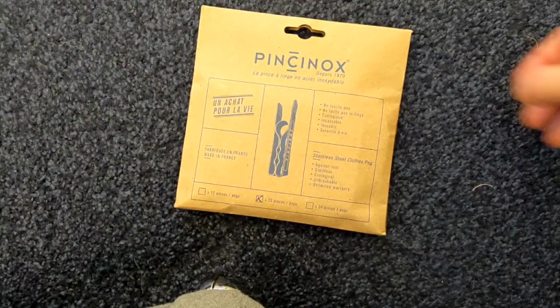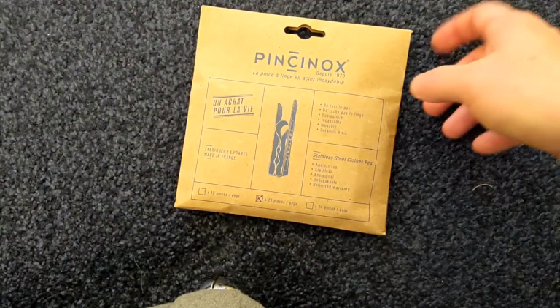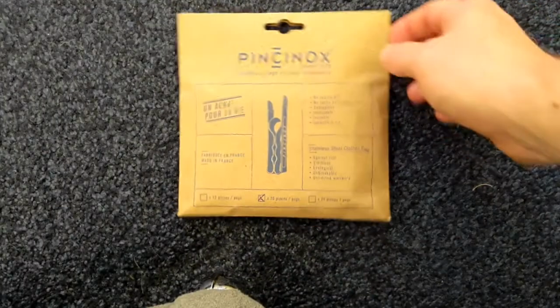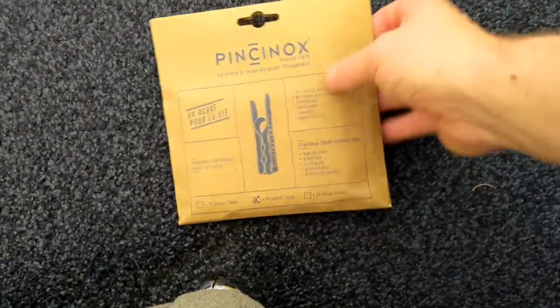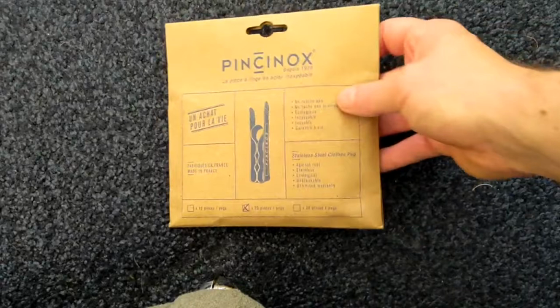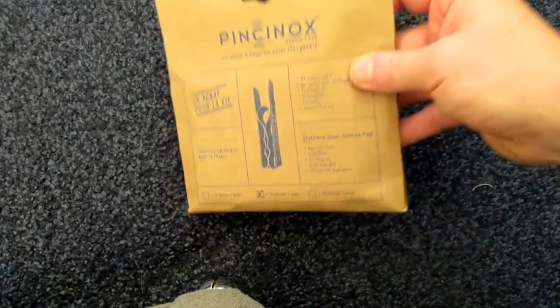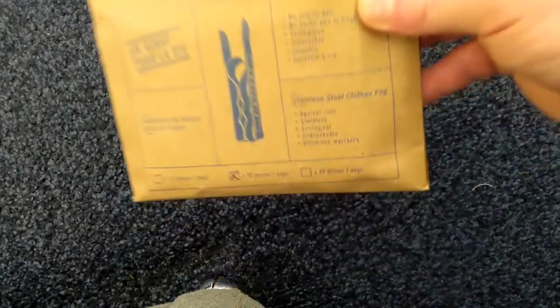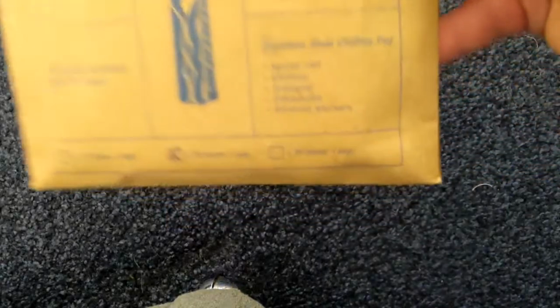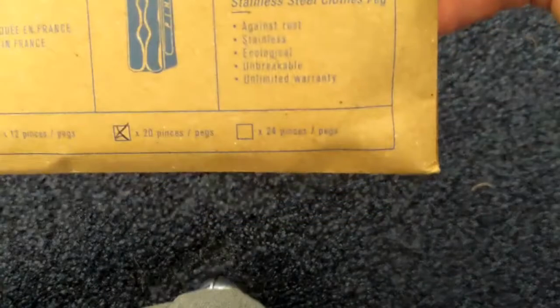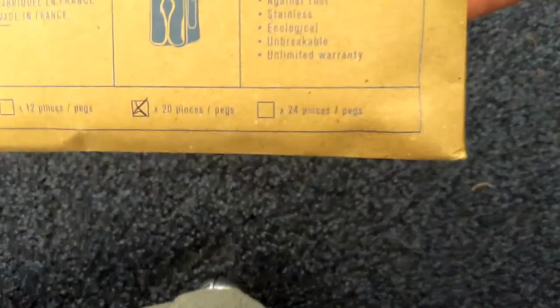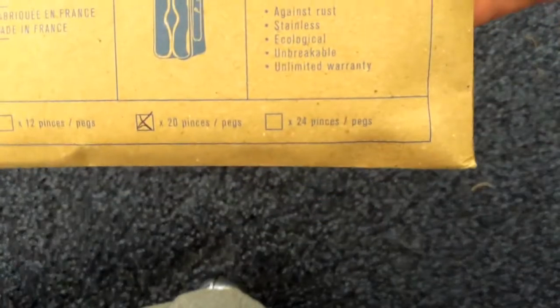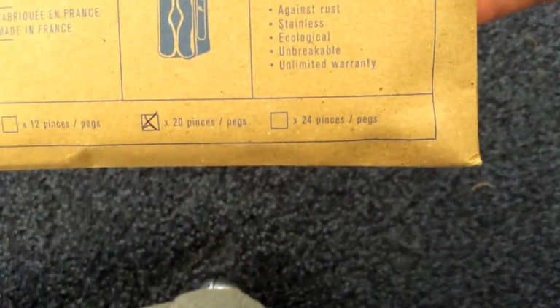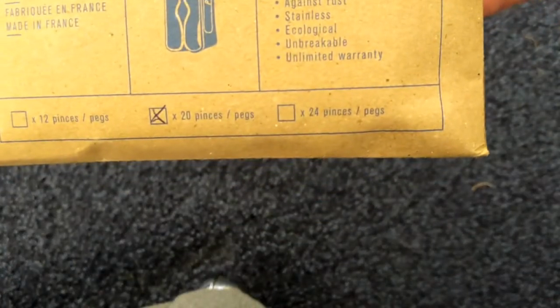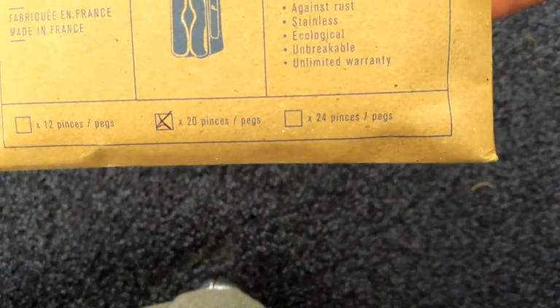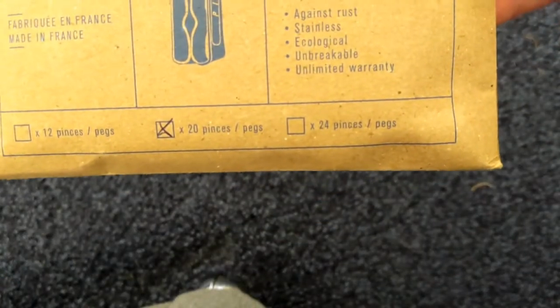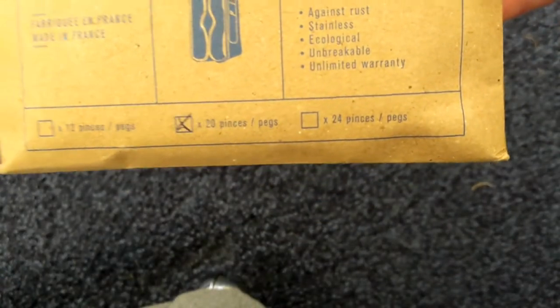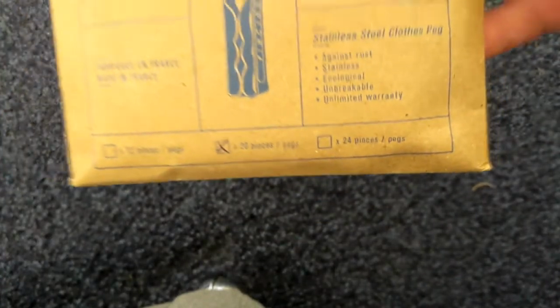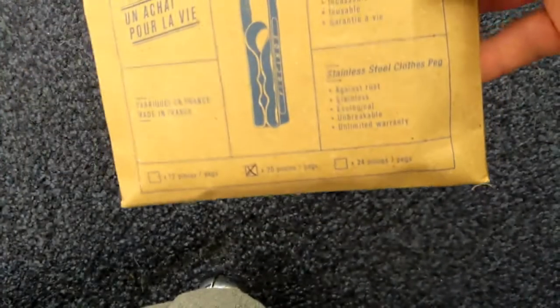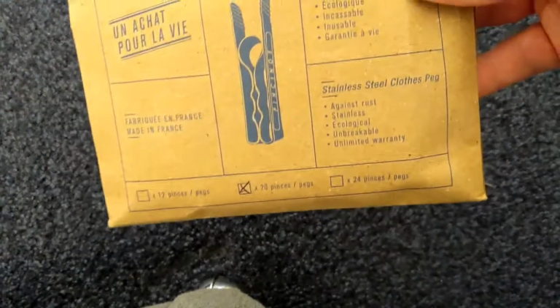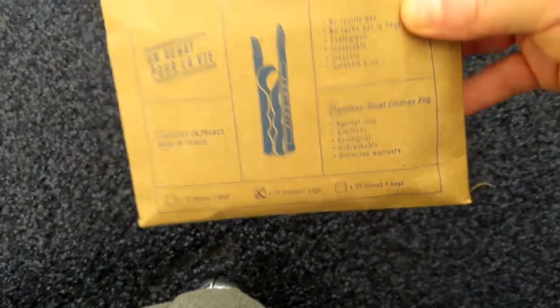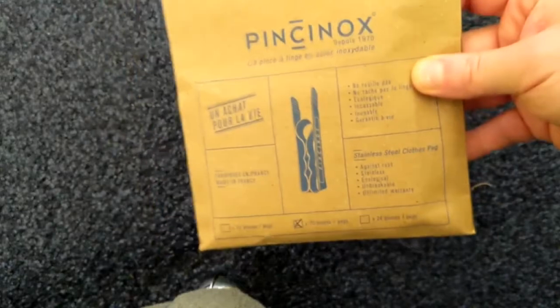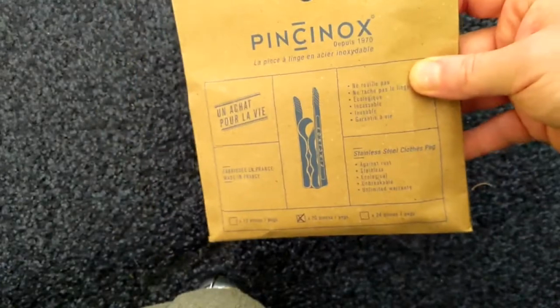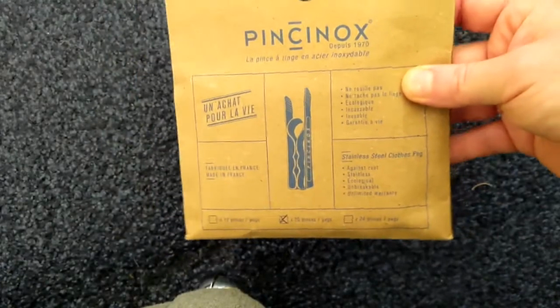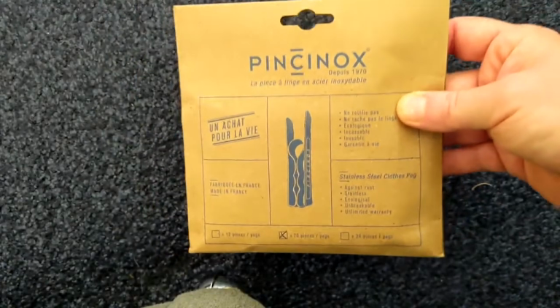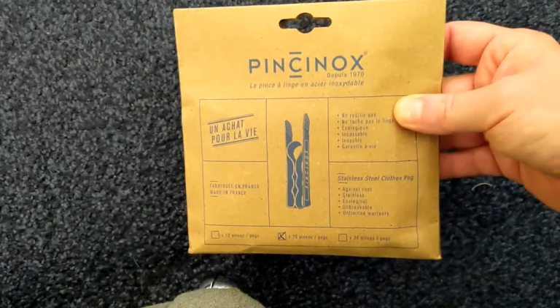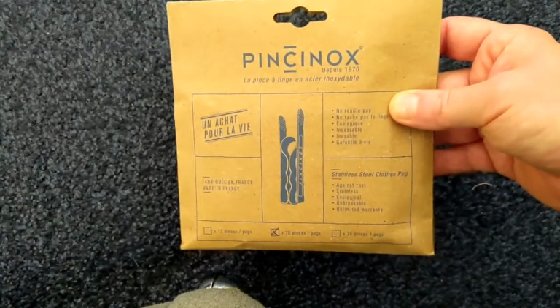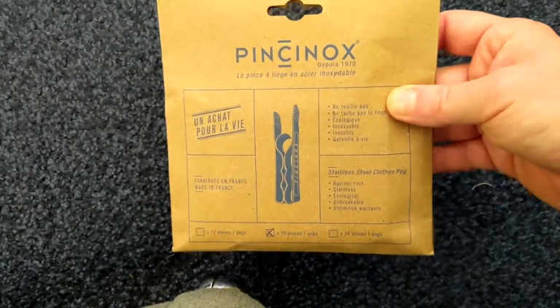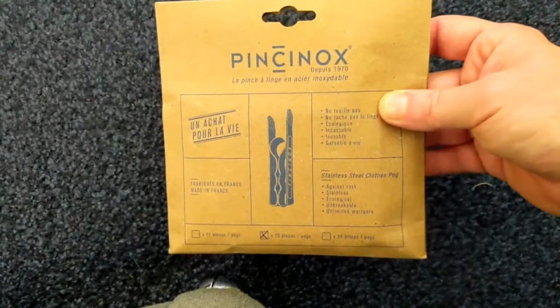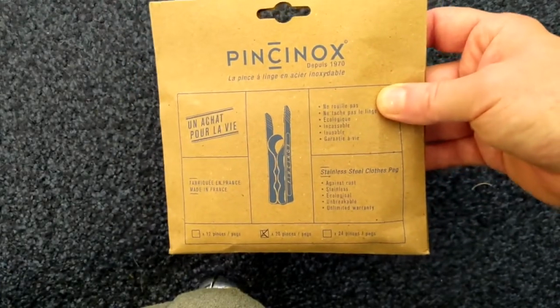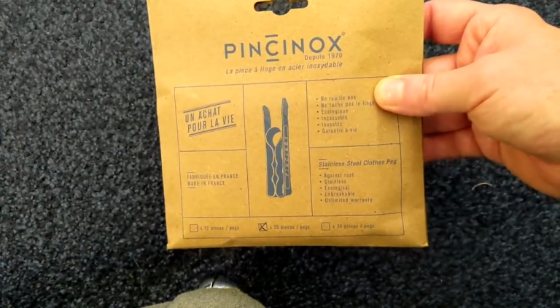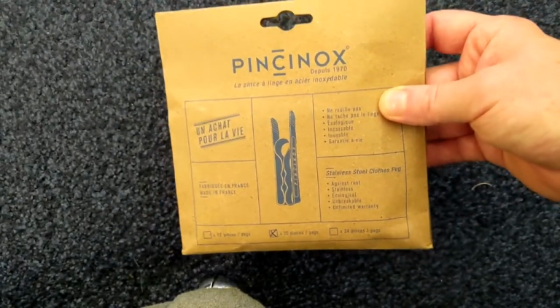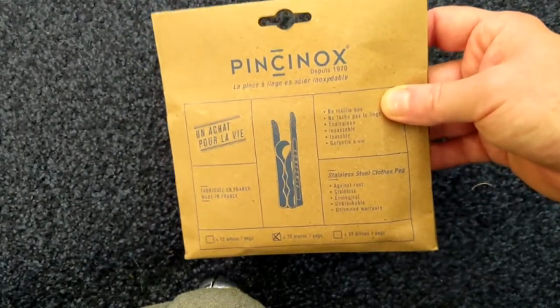First of all, I was wrong — there are actually 20 pegs in here. So 20 pegs for 18 pounds. Why would you pay that much? You can get like 20 for a pound from Poundland or something like that.